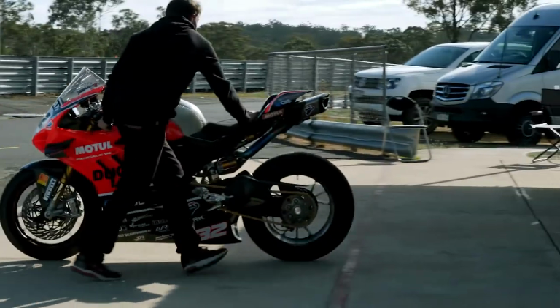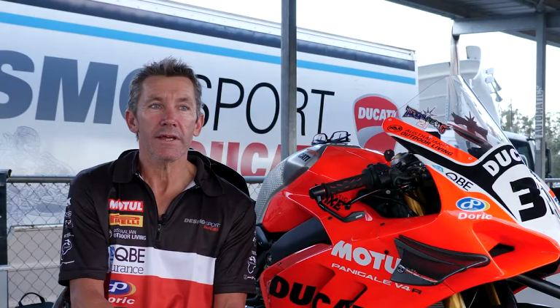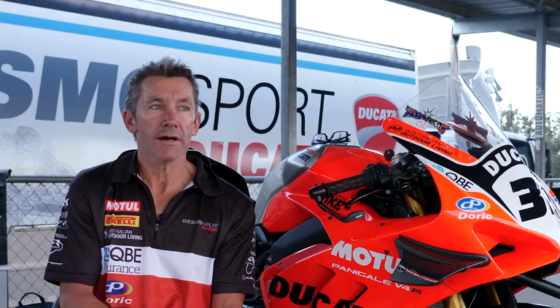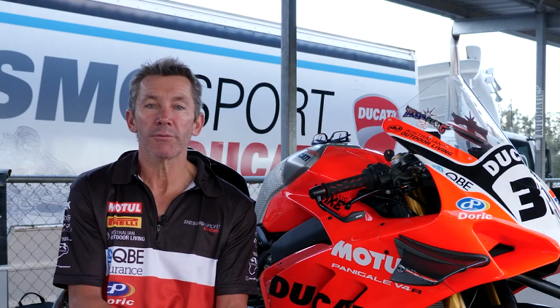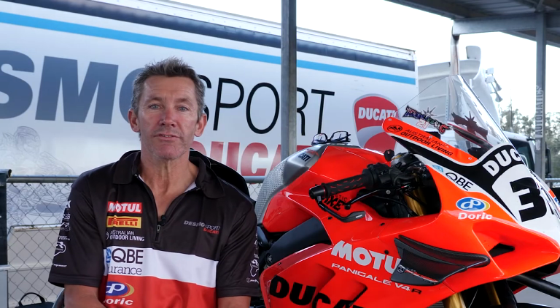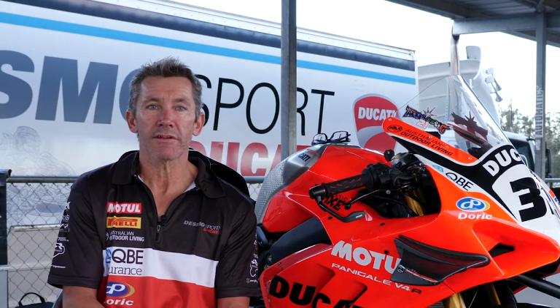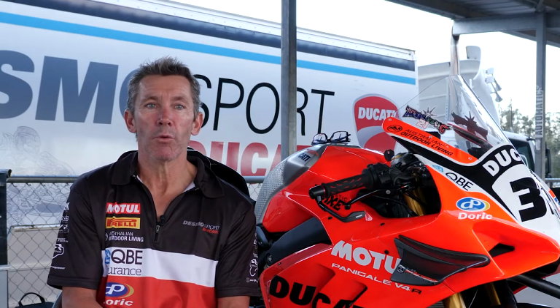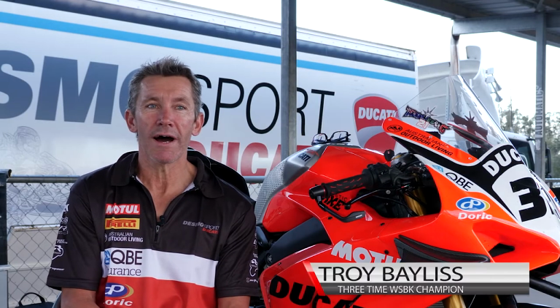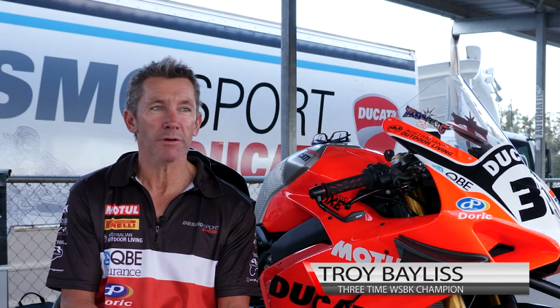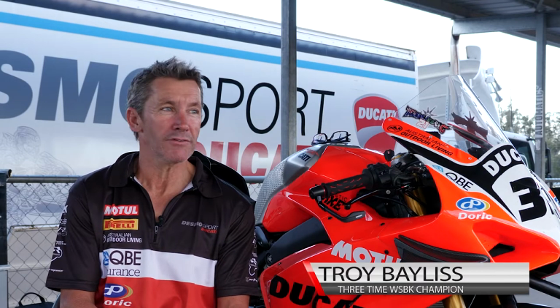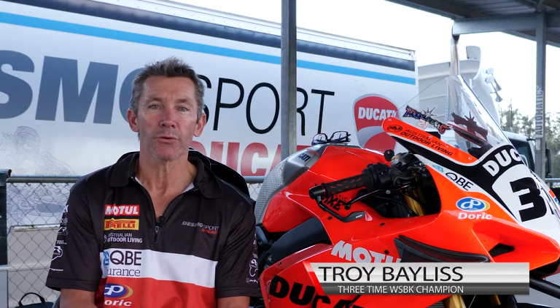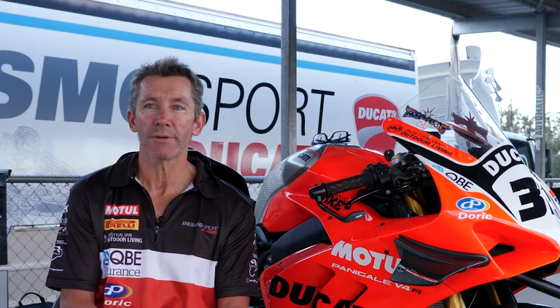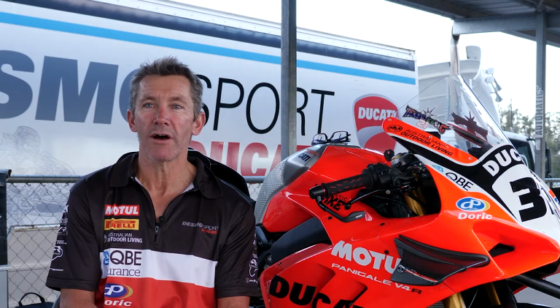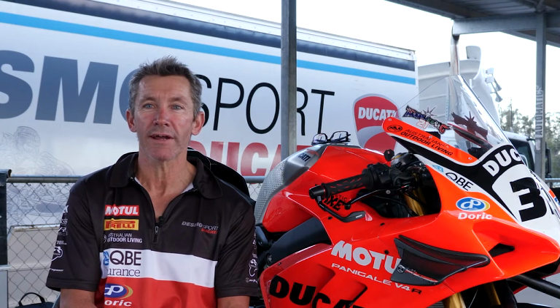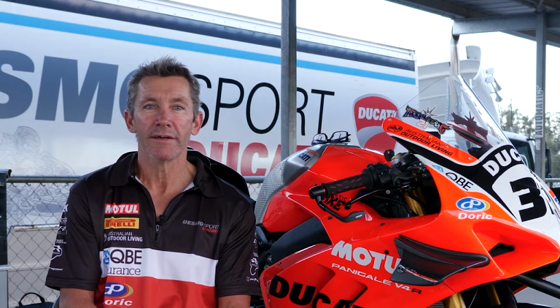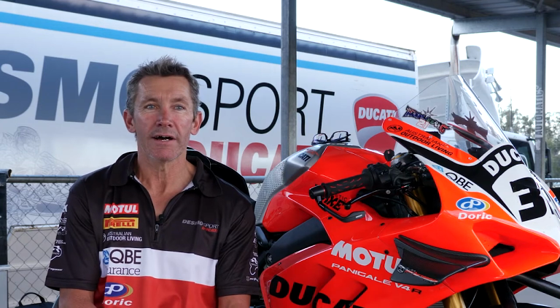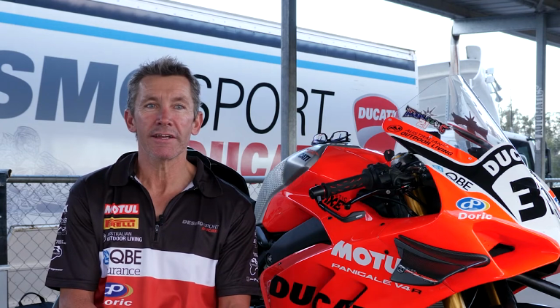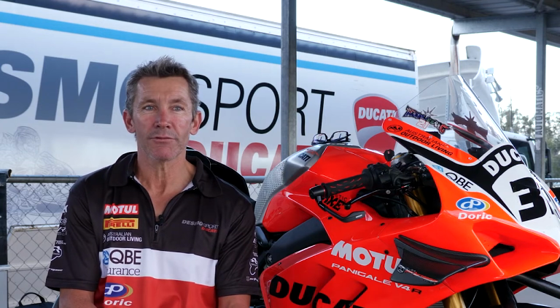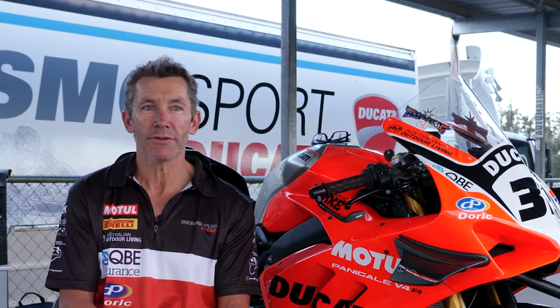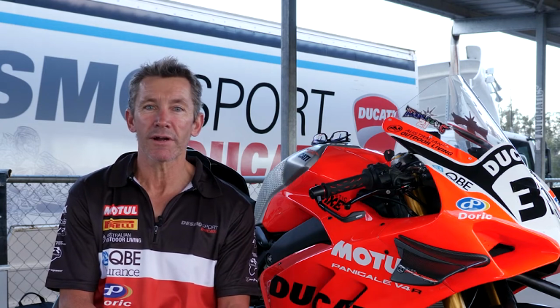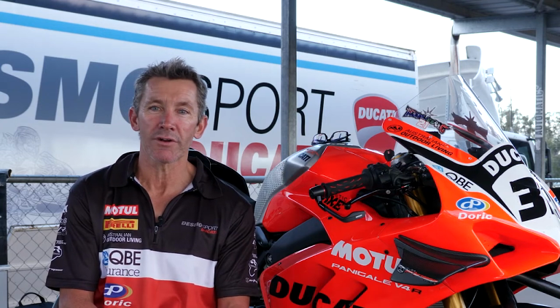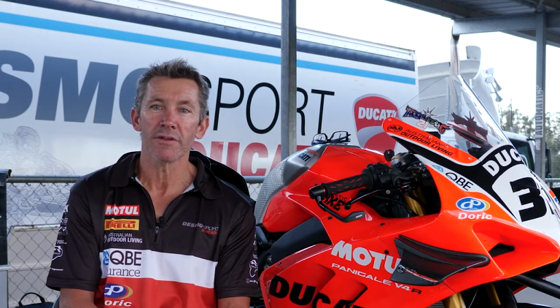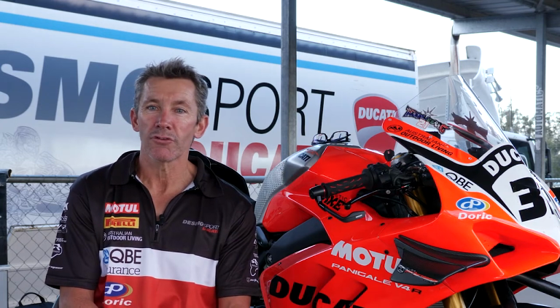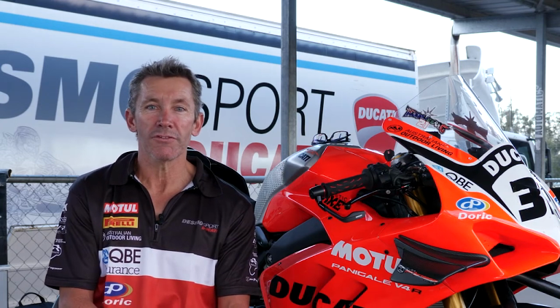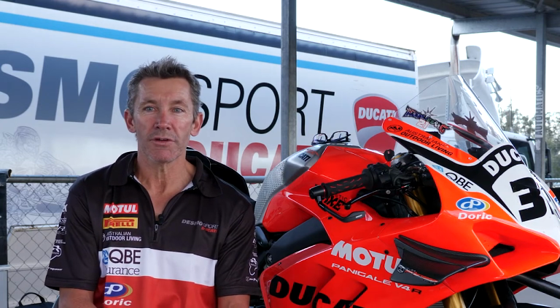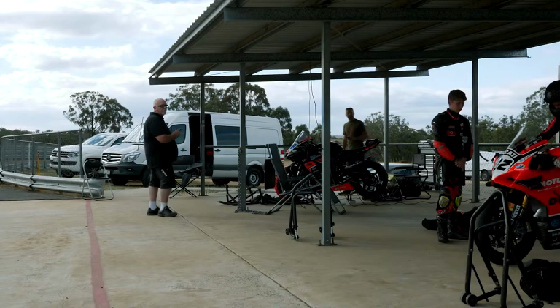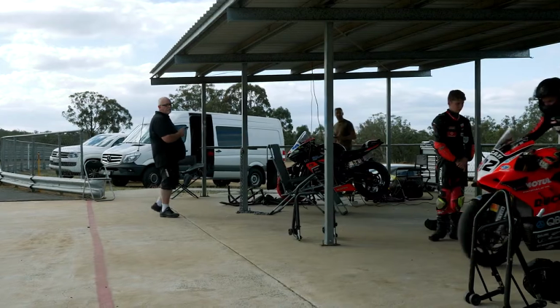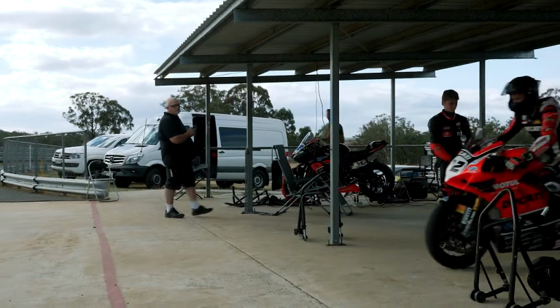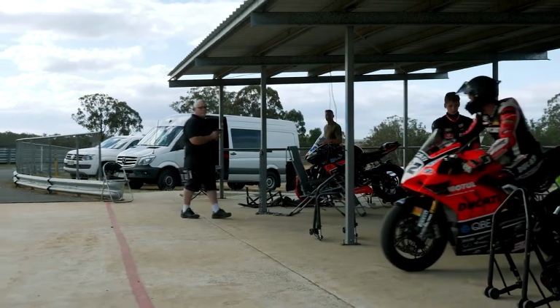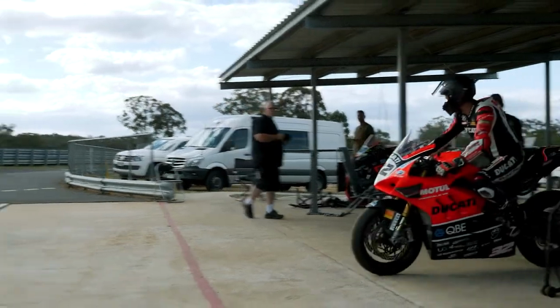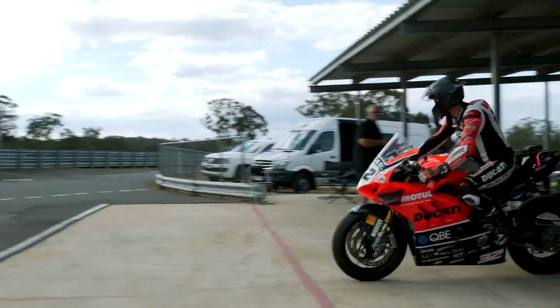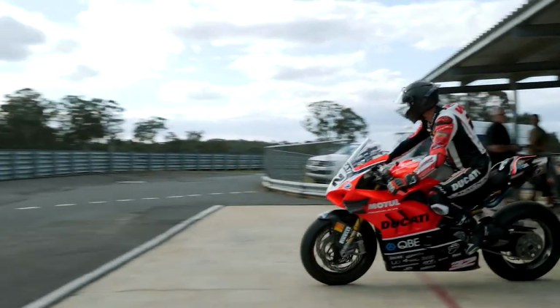We're here doing a bit of testing at Morgan Park and we basically call this place our home track, leading up to the next round of the Australian Superbike Championship. I'm doing a few laps out on the V4R.